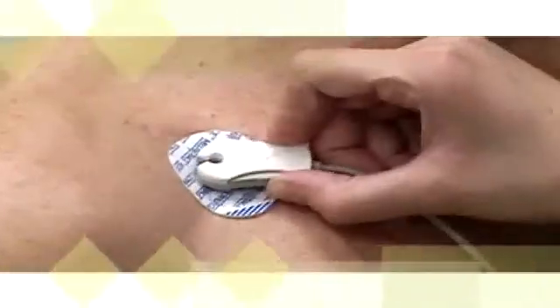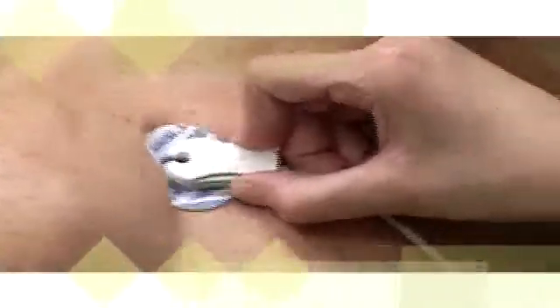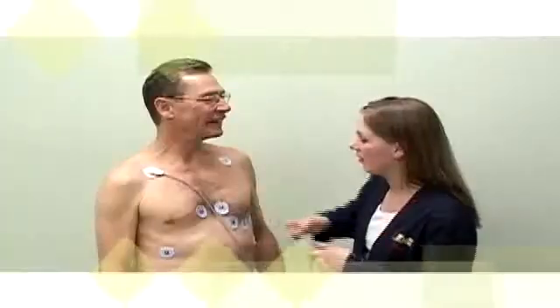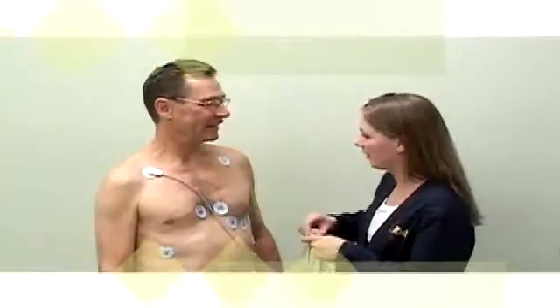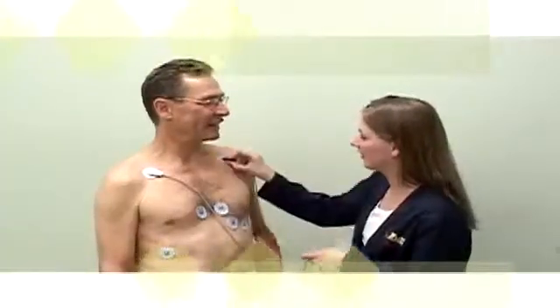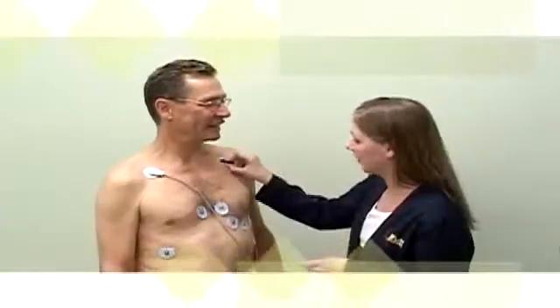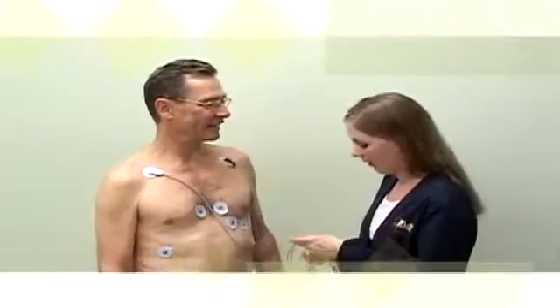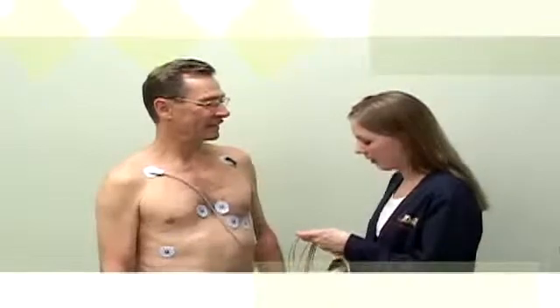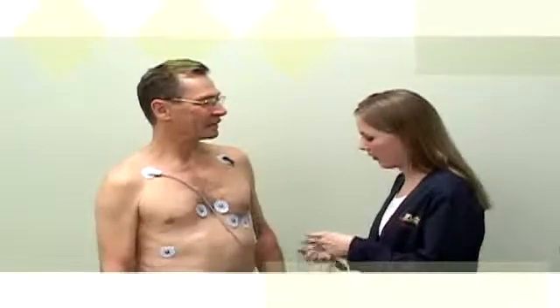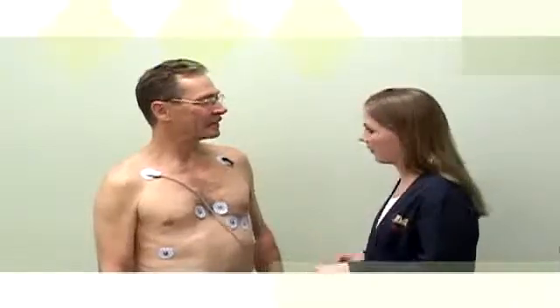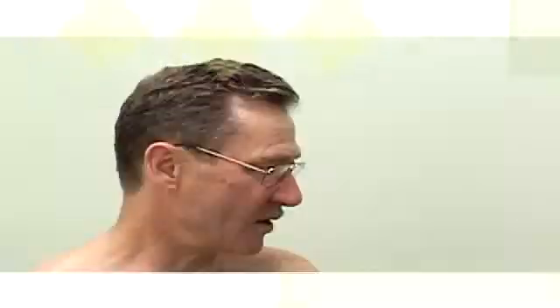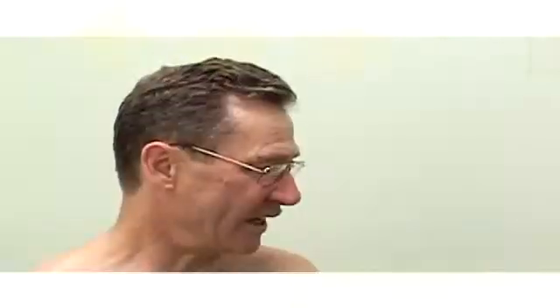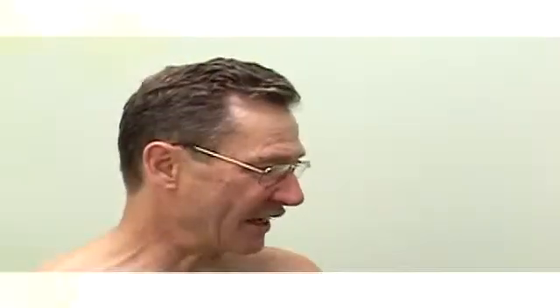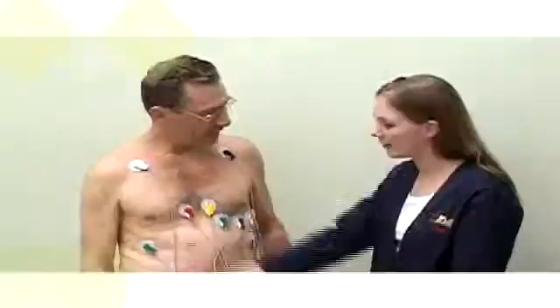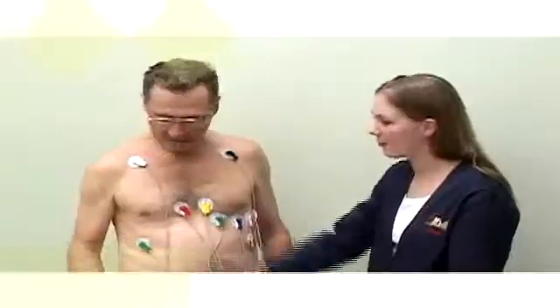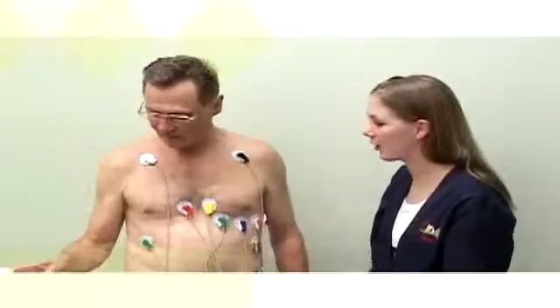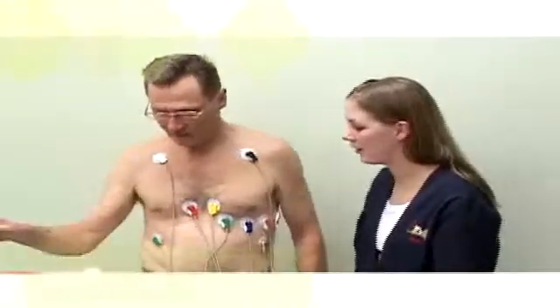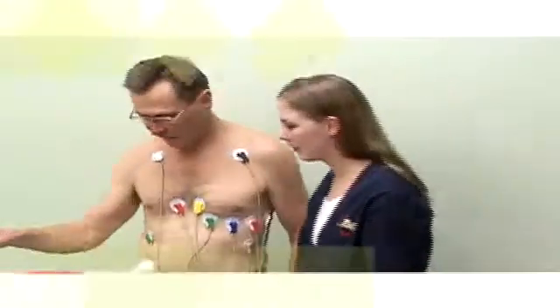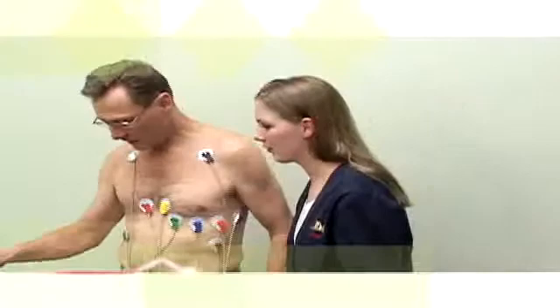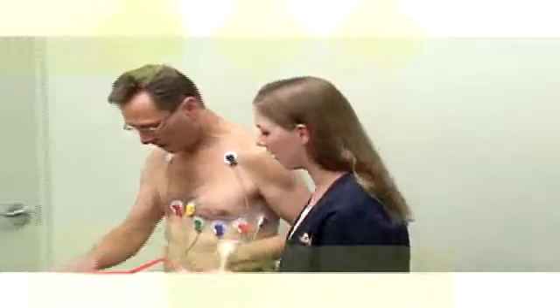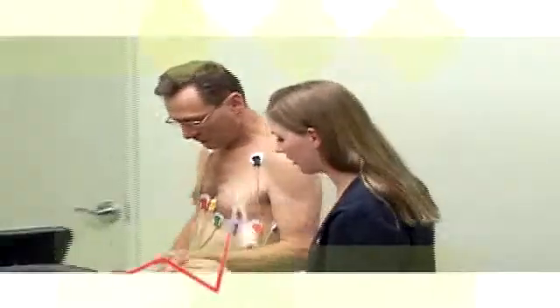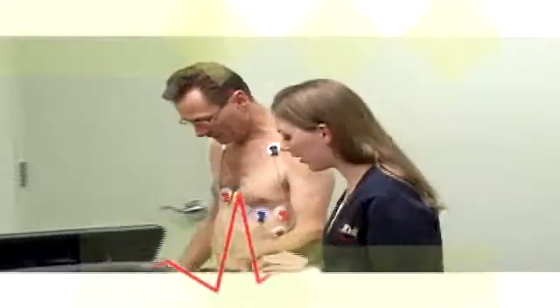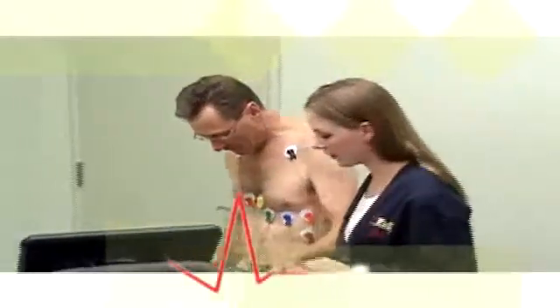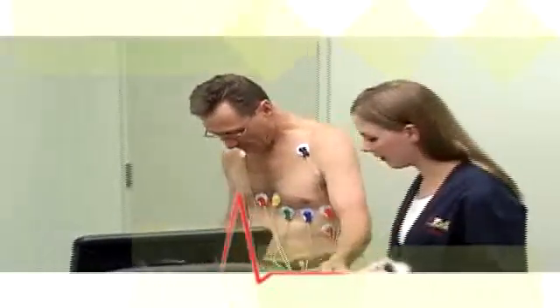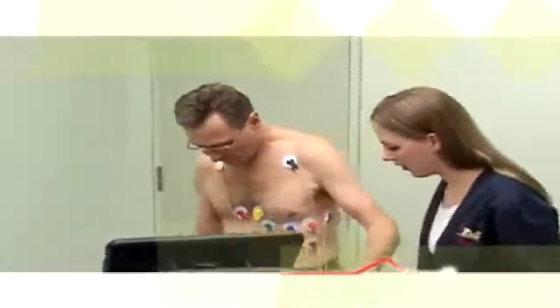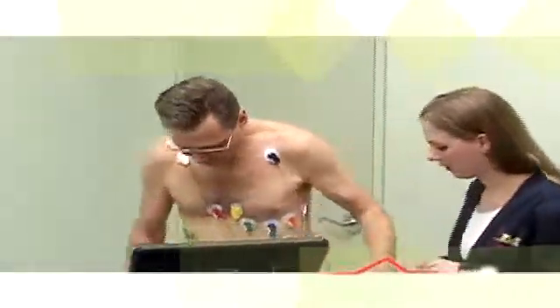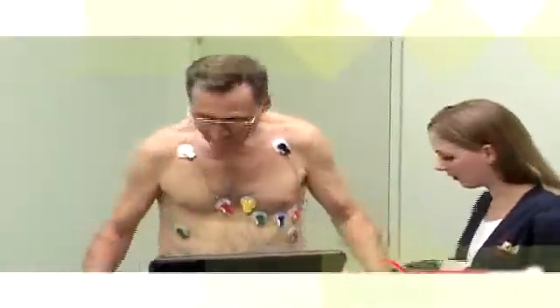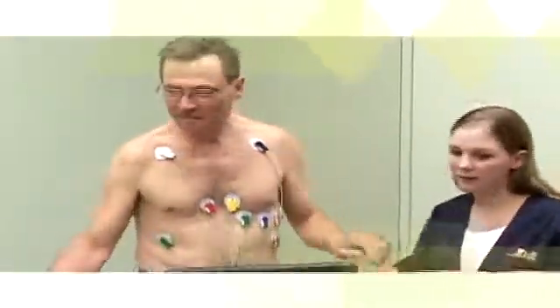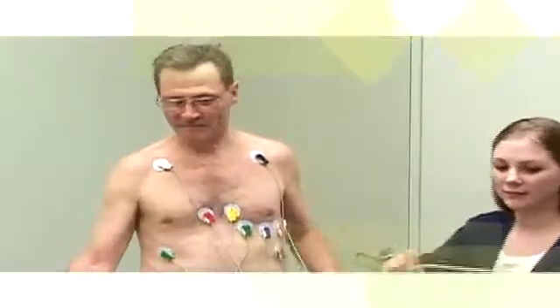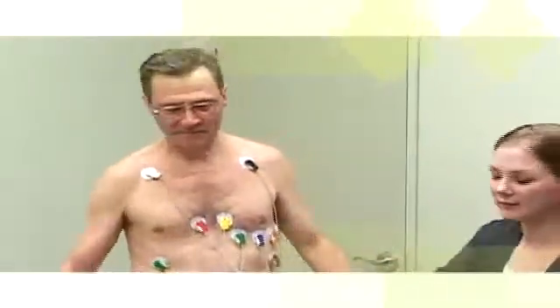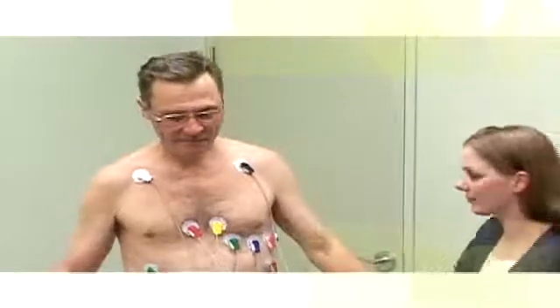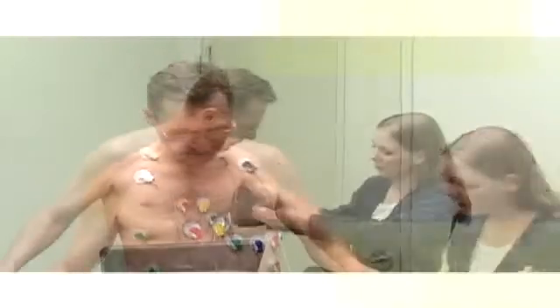Several electrode pads will be placed on your chest to obtain an ECG. Men may need to have small areas of their chest shaved. These electrode pads will be connected to an electrocardiograph ECG monitor so that your heart rhythm can be watched closely throughout the test.